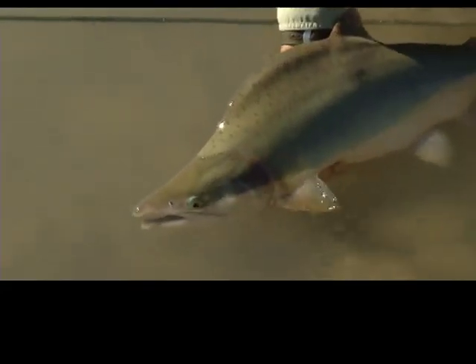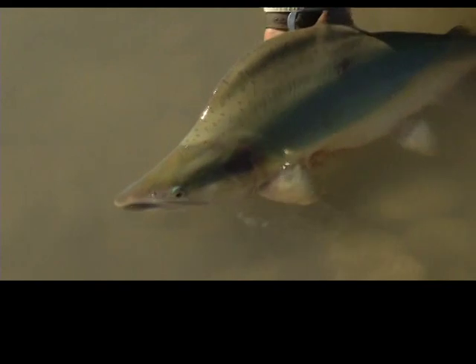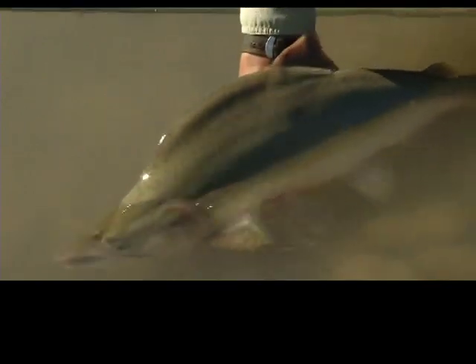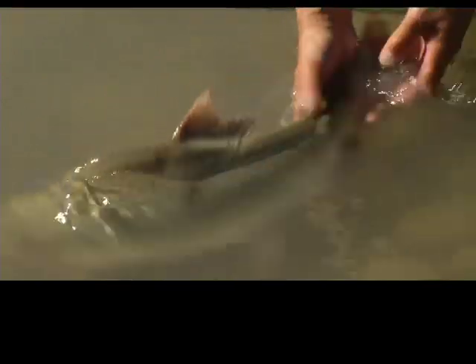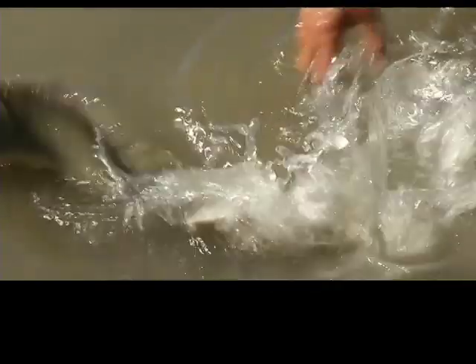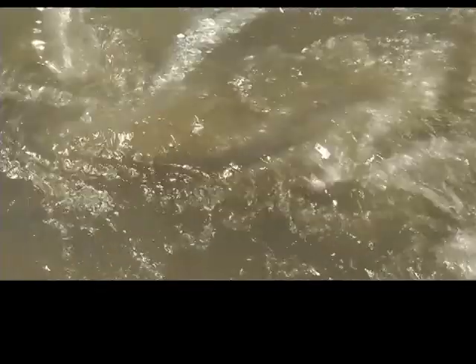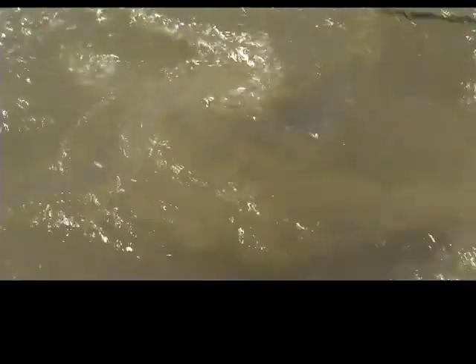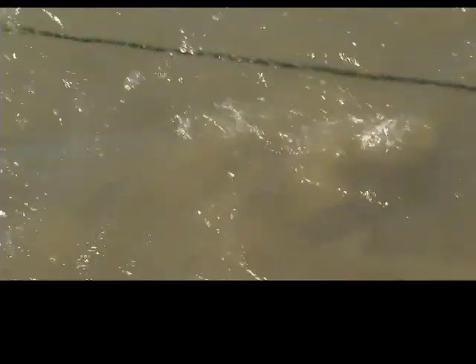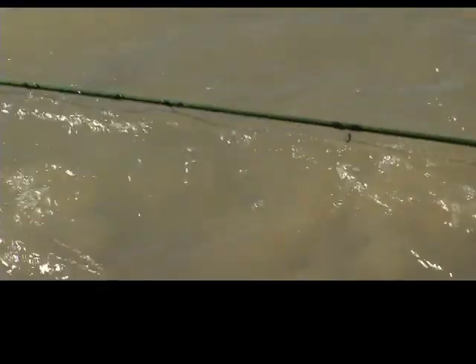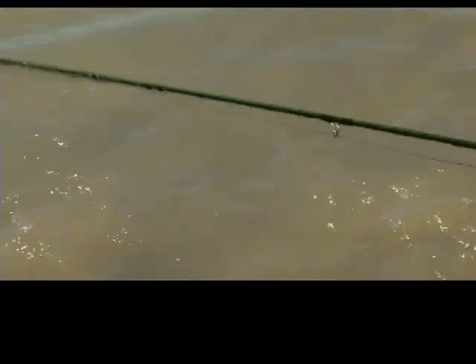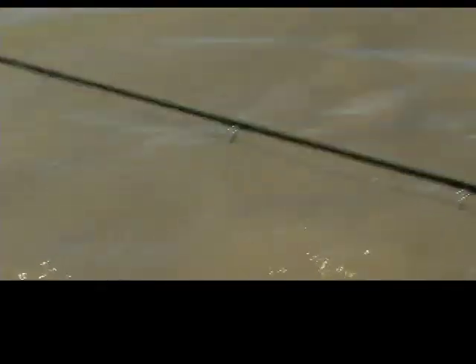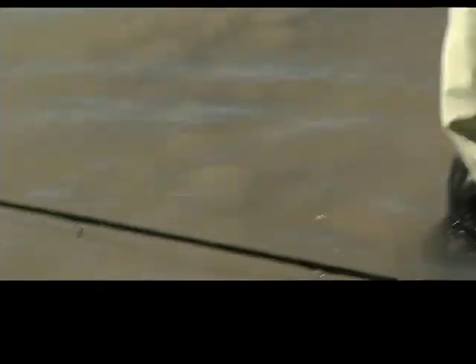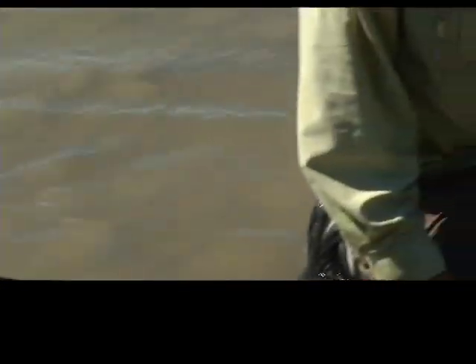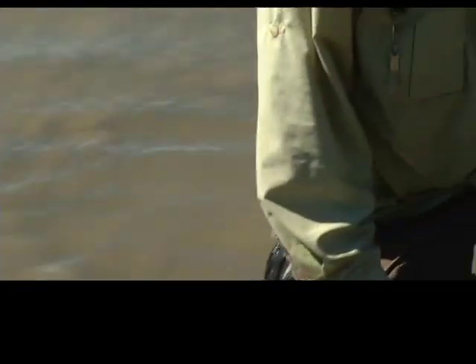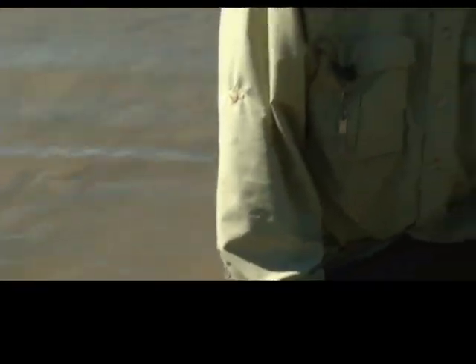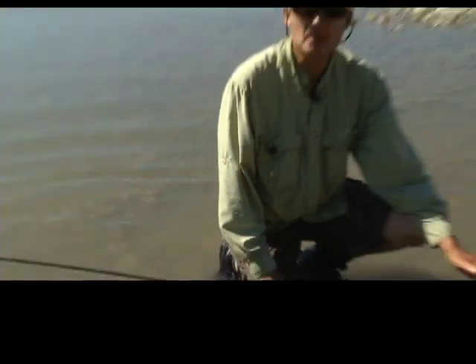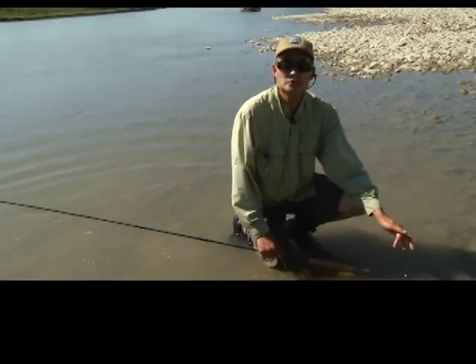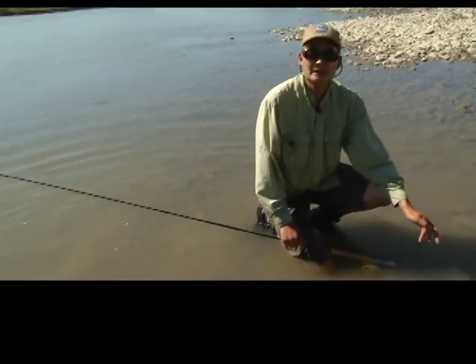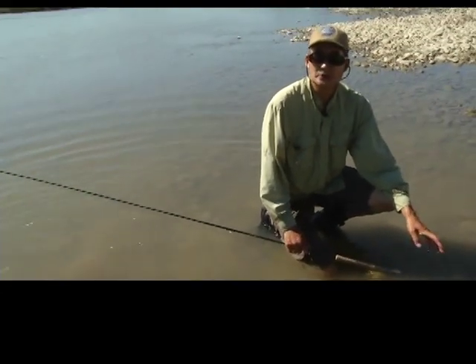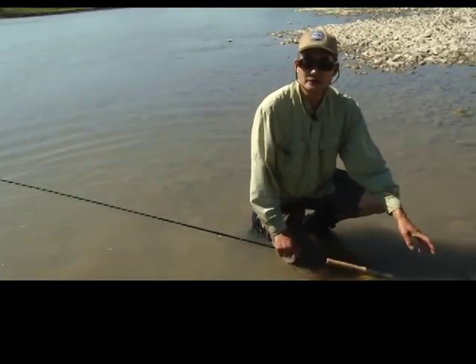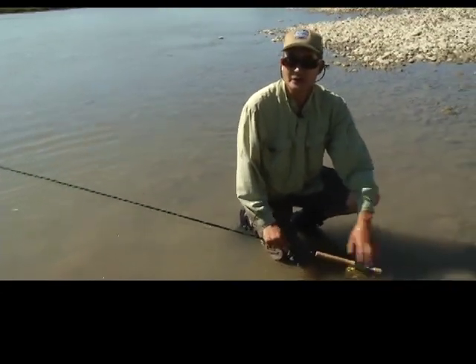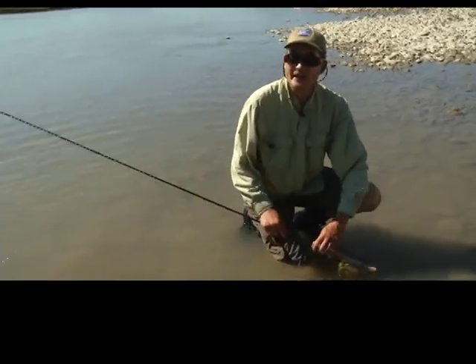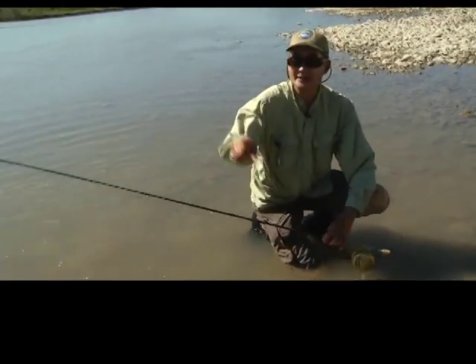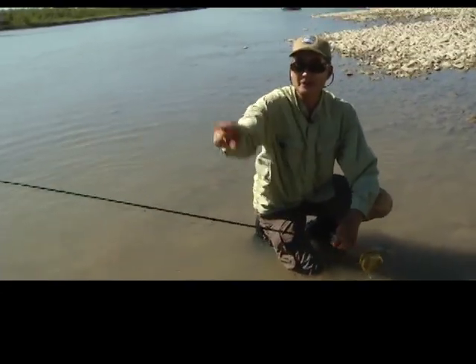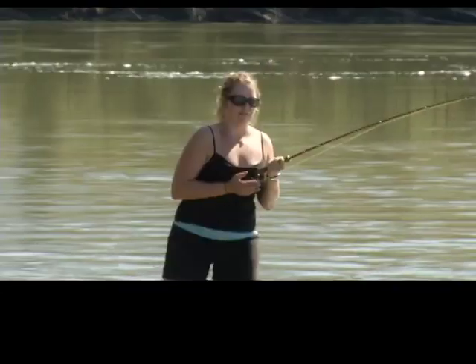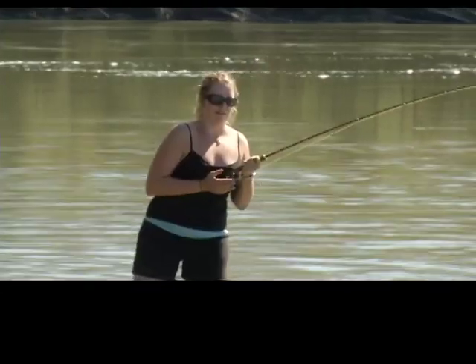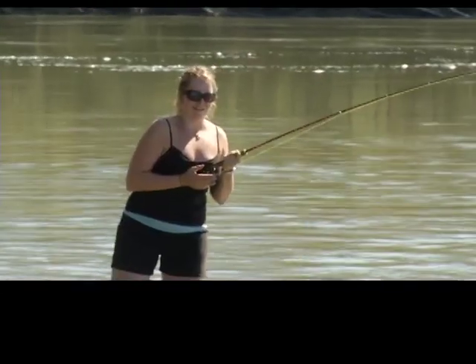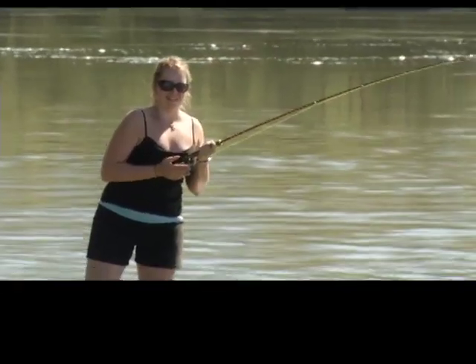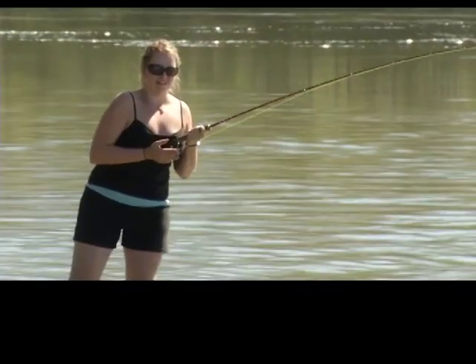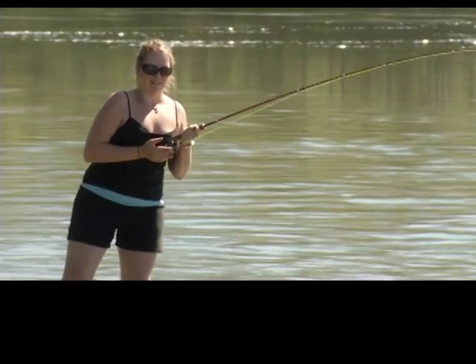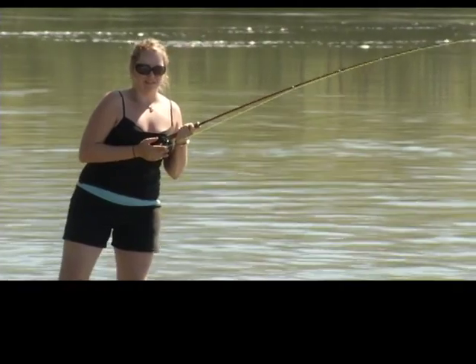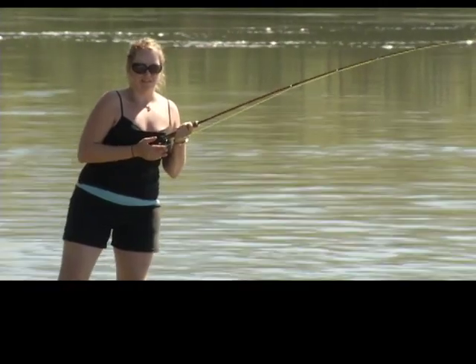As Nick said earlier, spinning gear, fly fishing, spoons, lures — it's all good. And Kim above us has got a fish on right now, so let's go see what's going on up there.